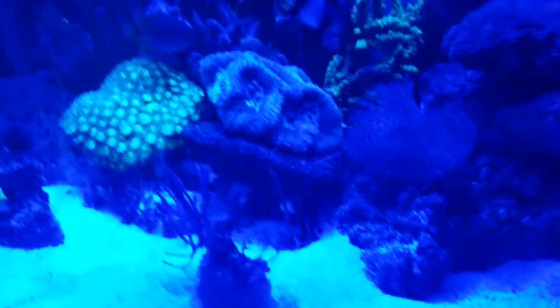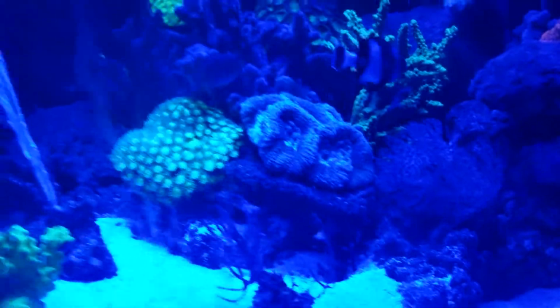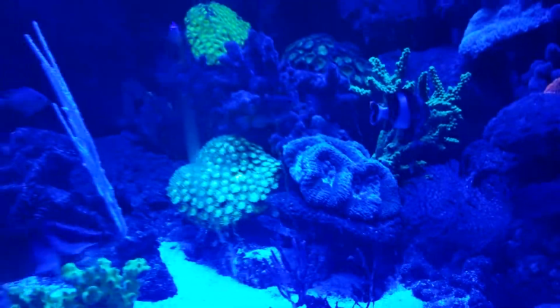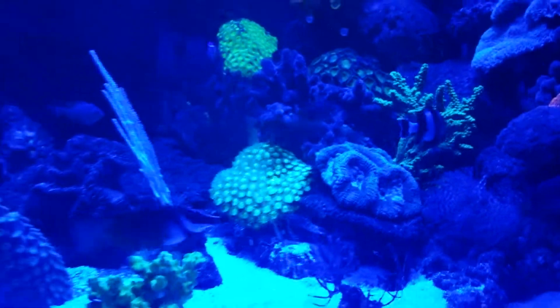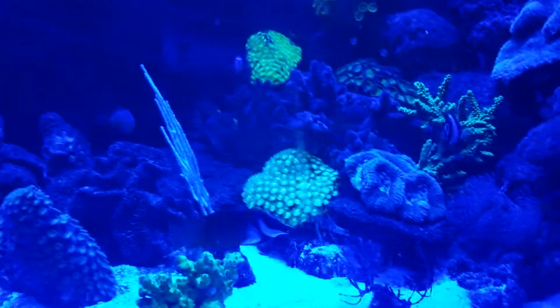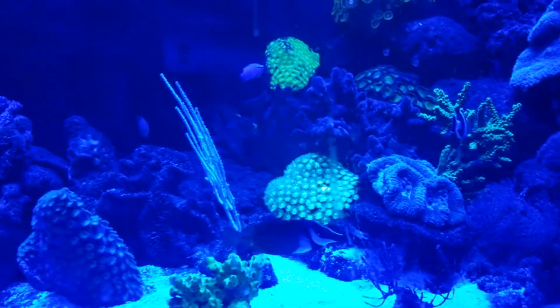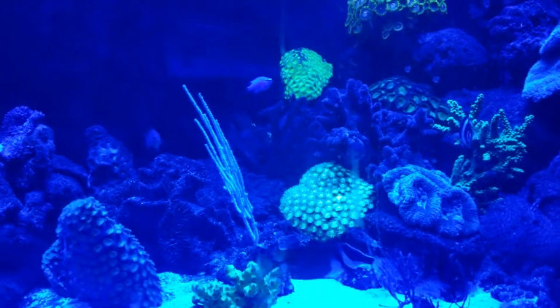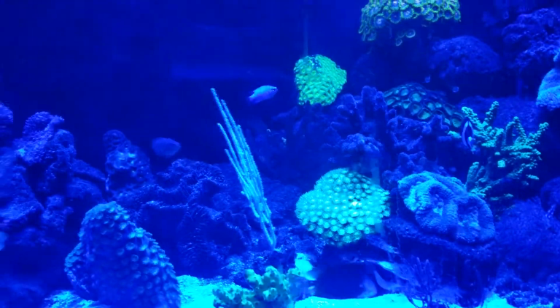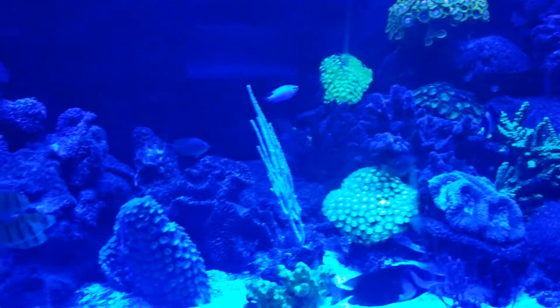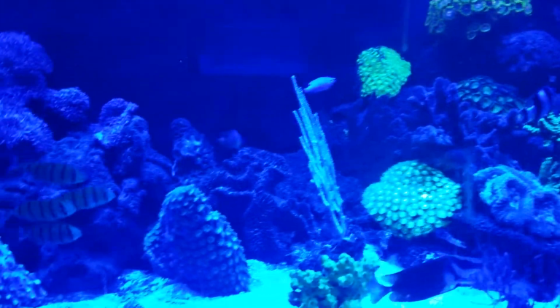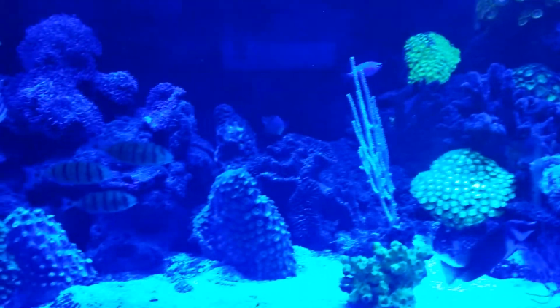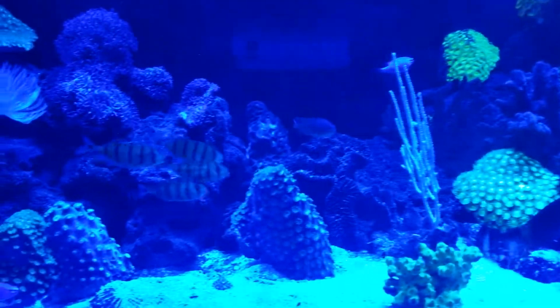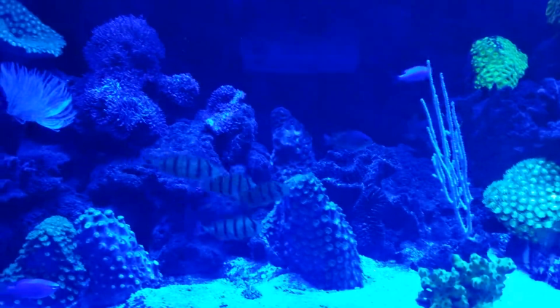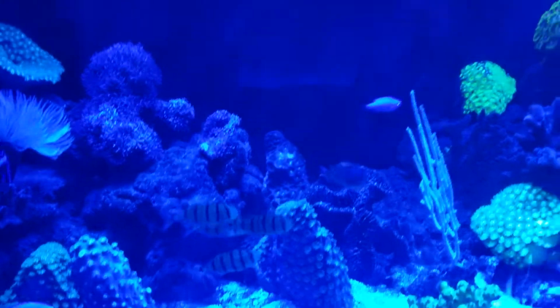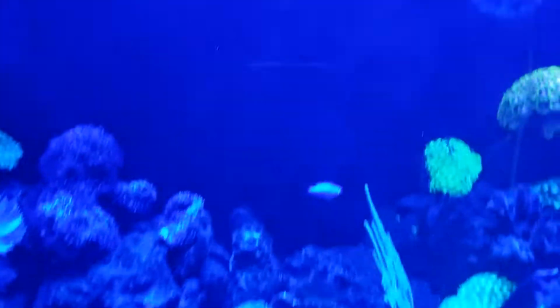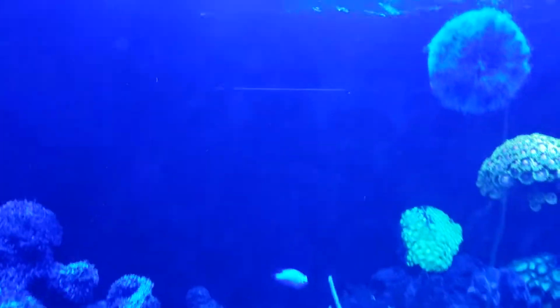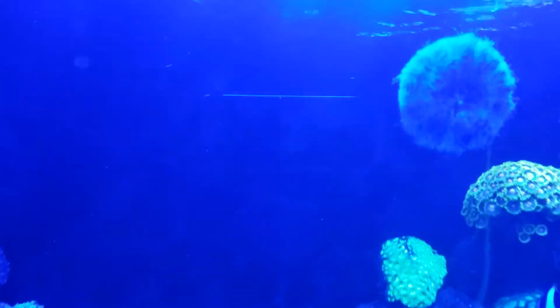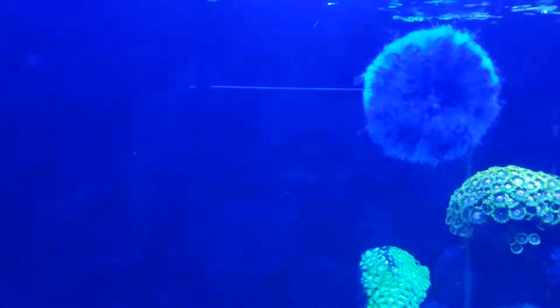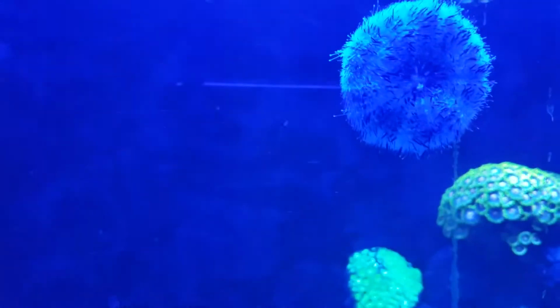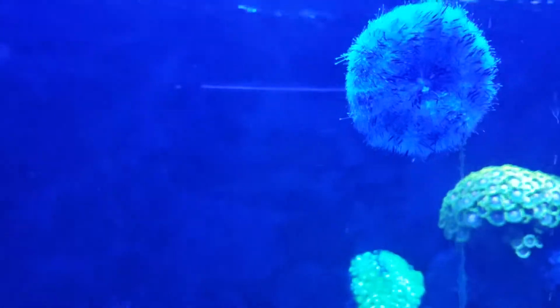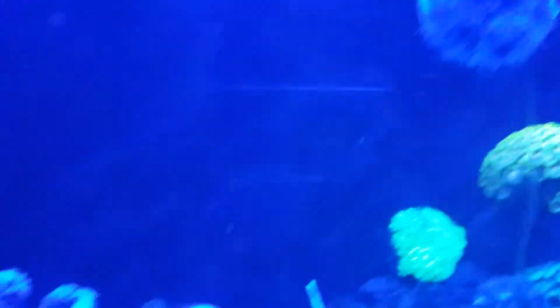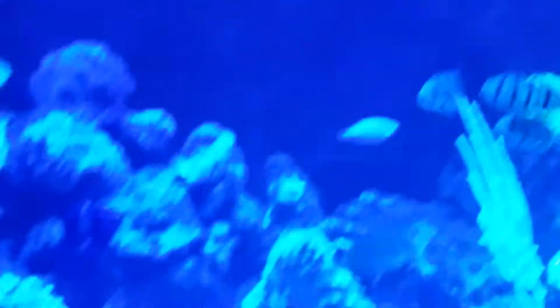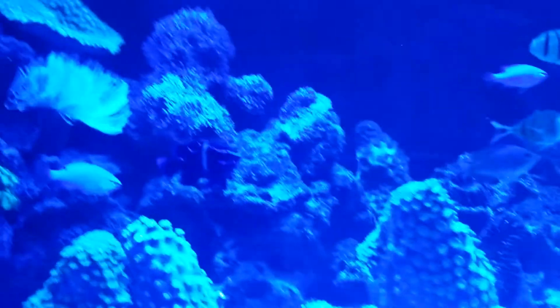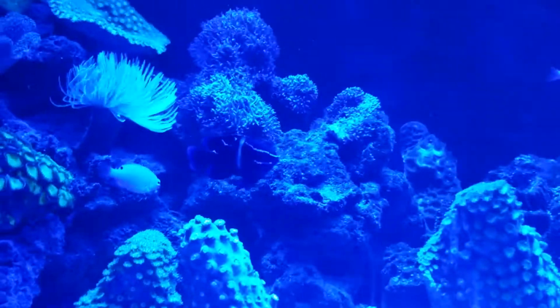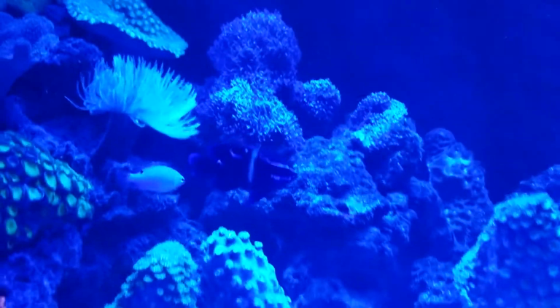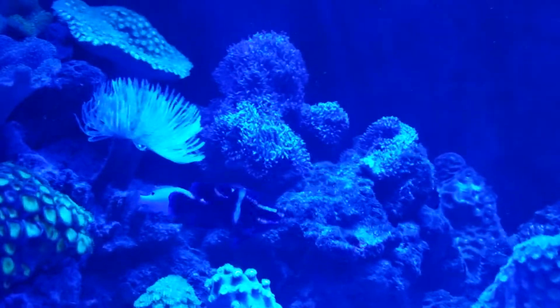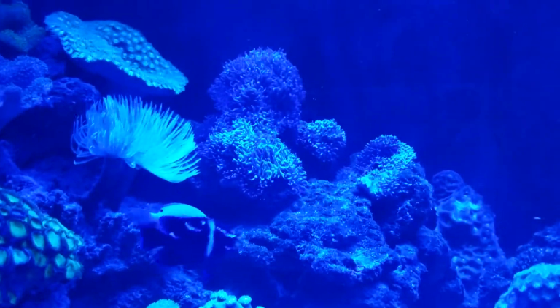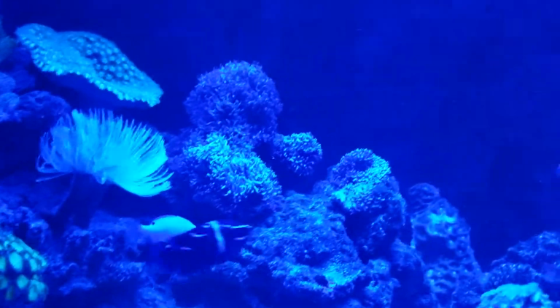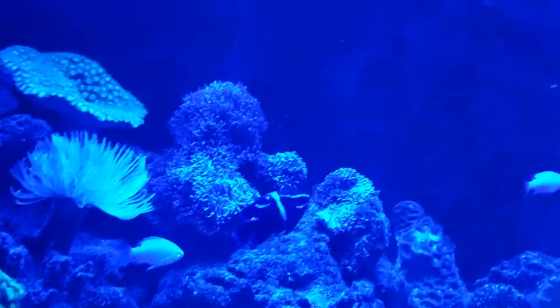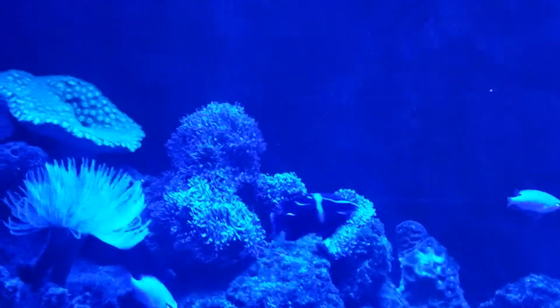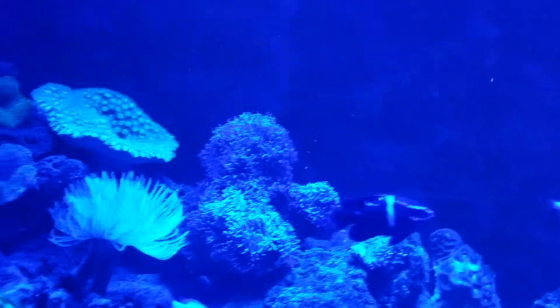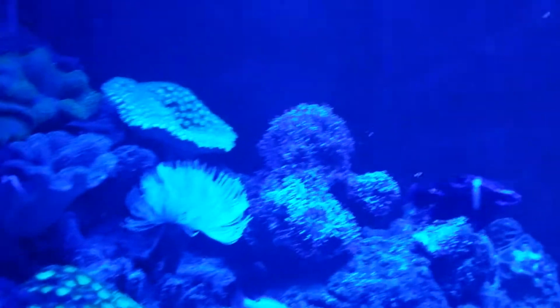The fish are feeding. I have added some sea urchin and some camels which I can't see at the moment — they are hiding, but they do come out.